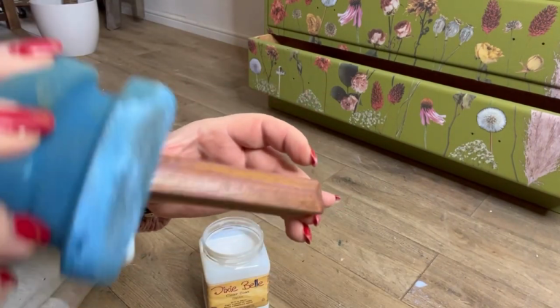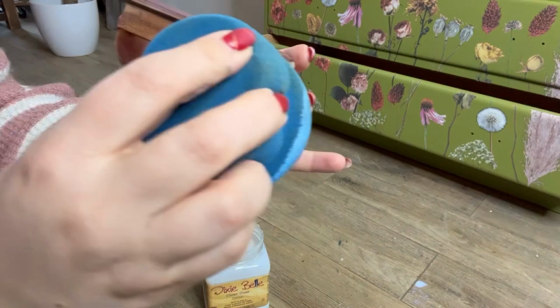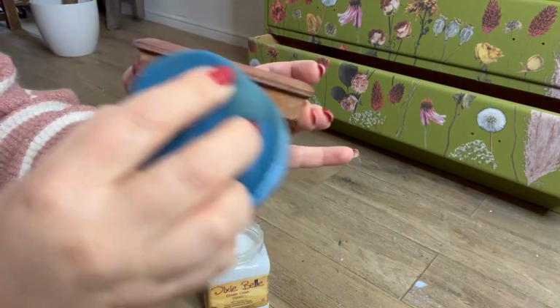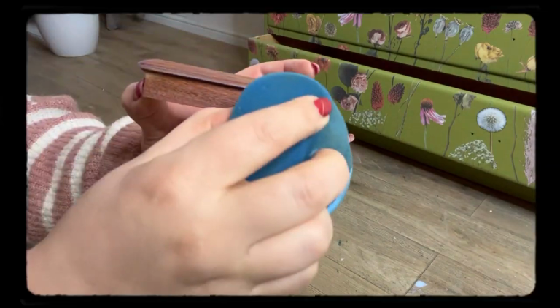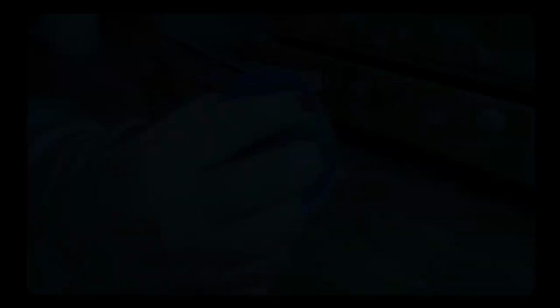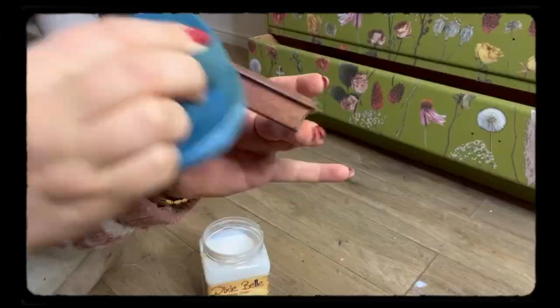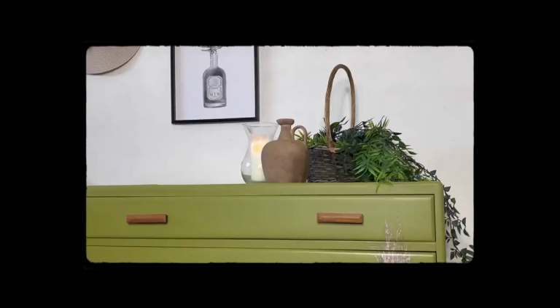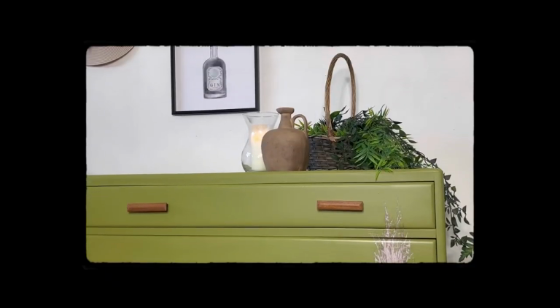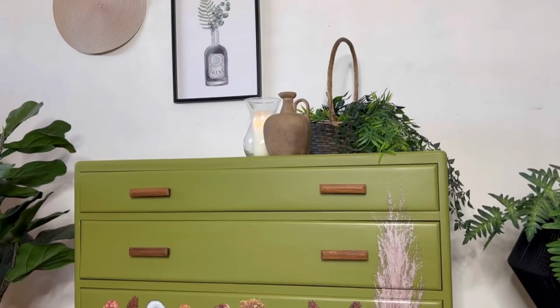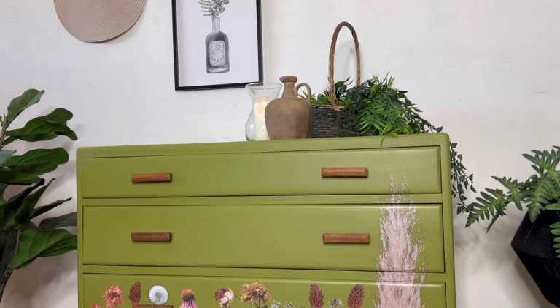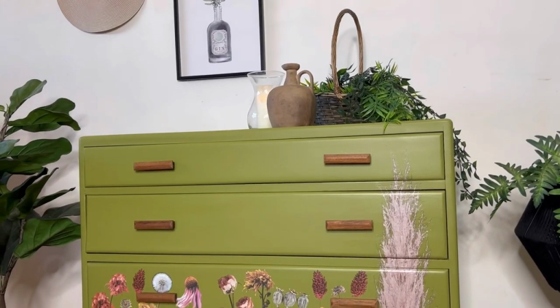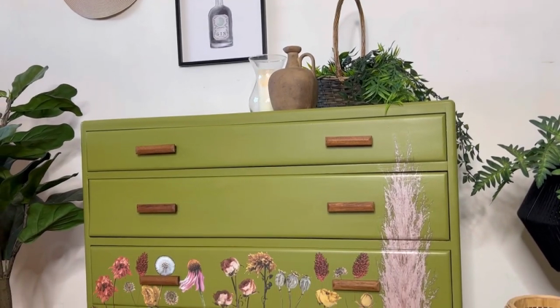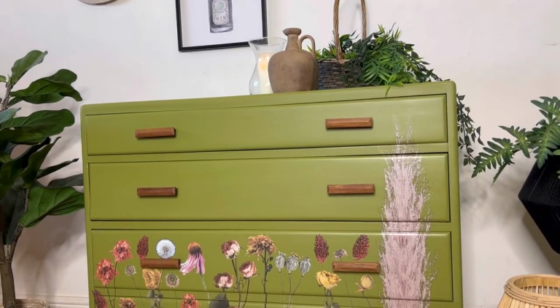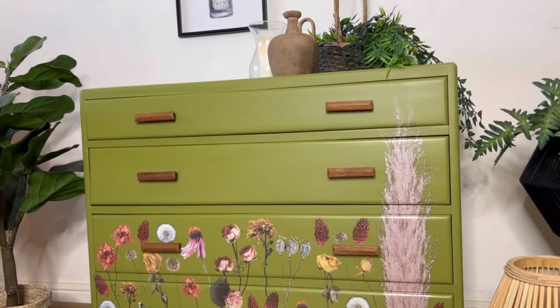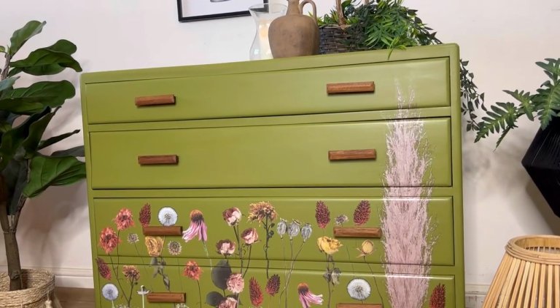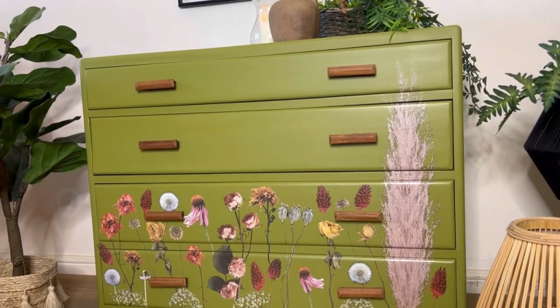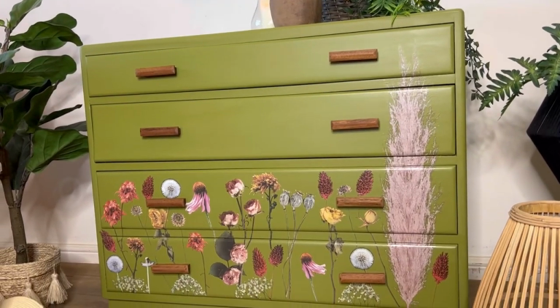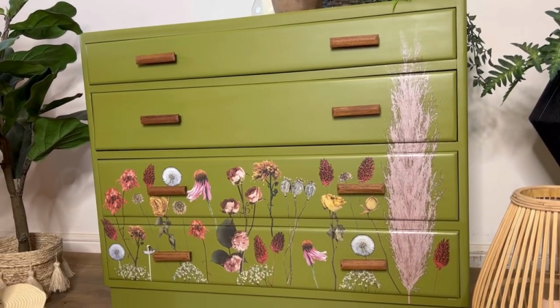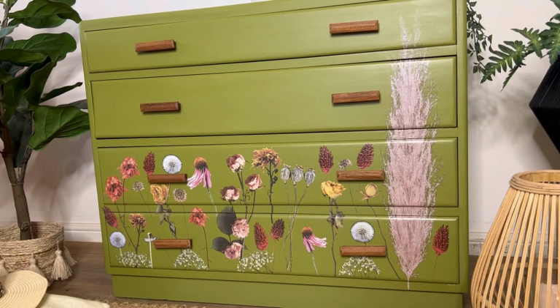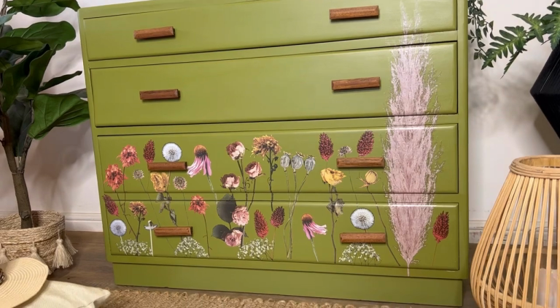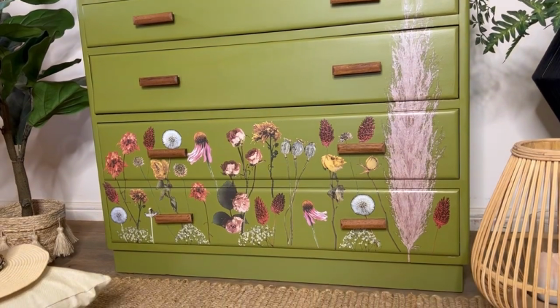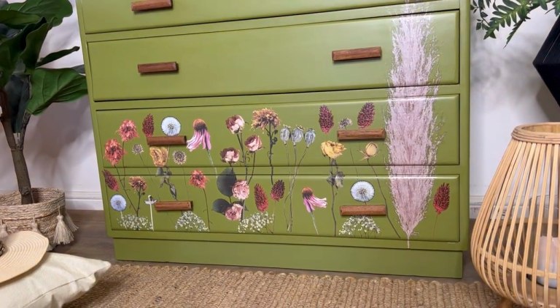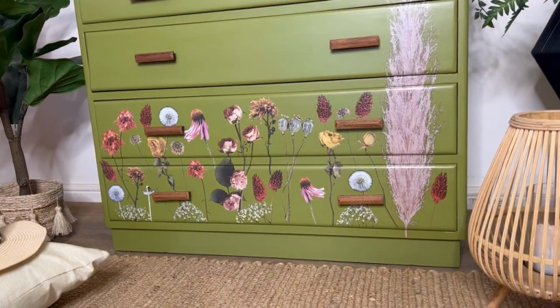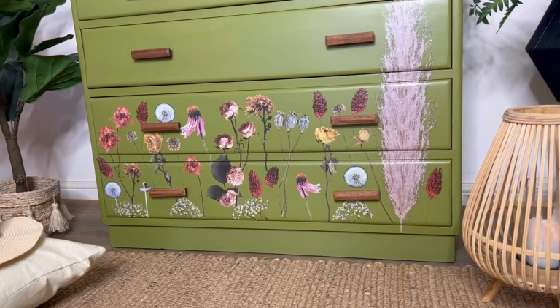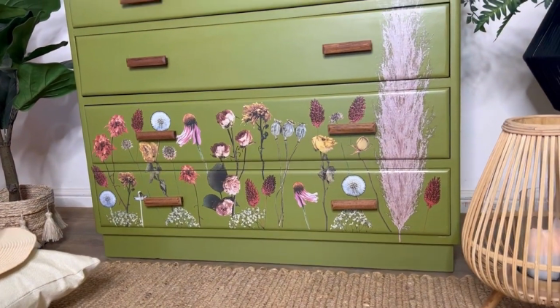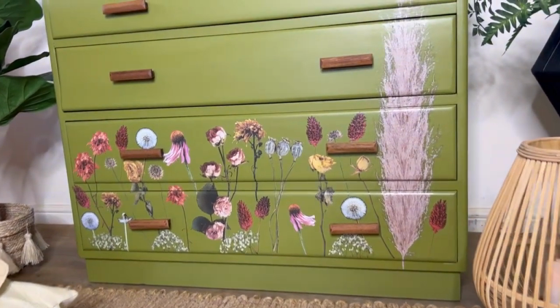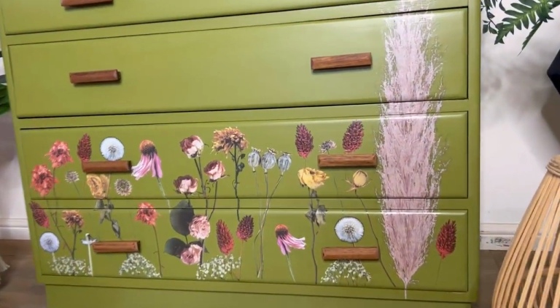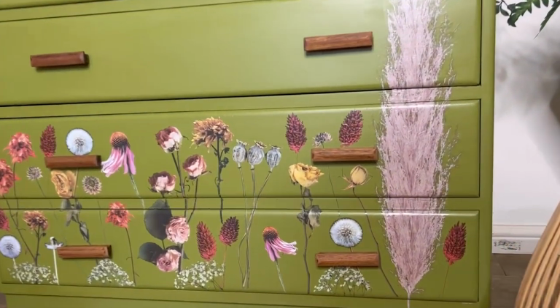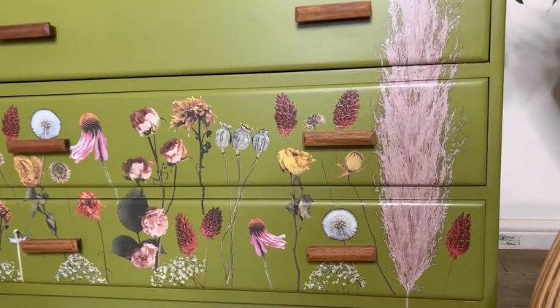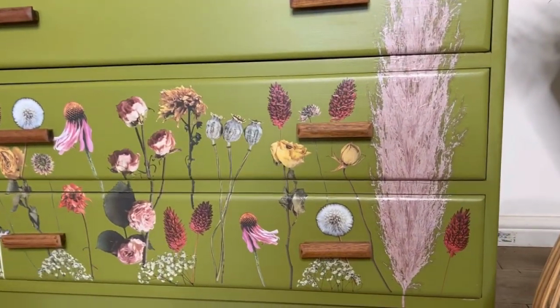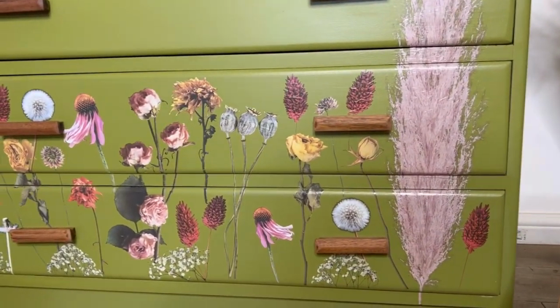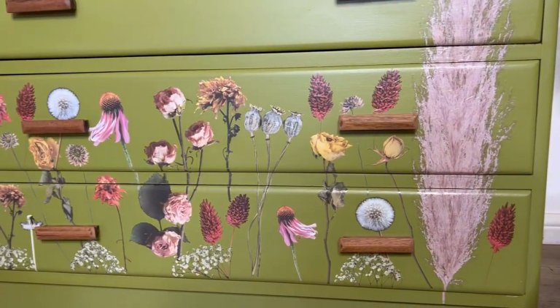Then it's time to reattach those handles and now this piece is finished. I have to say I am so pleased with this transformation — that gorgeous green and those florals are perfect together.